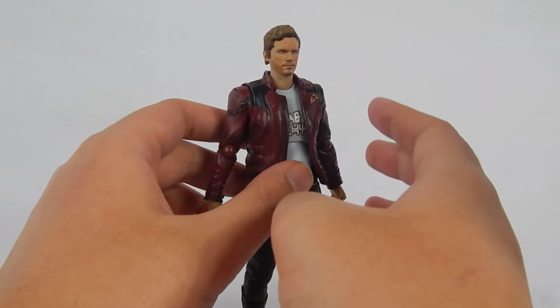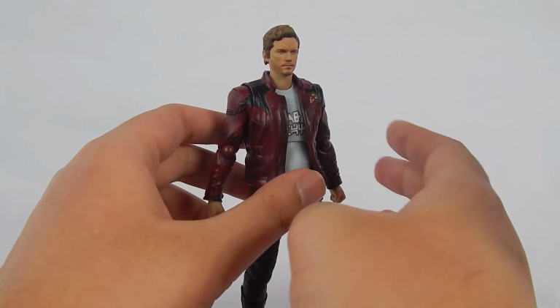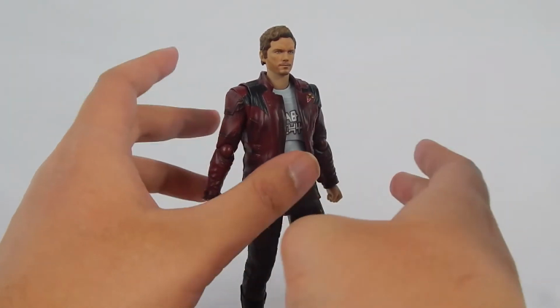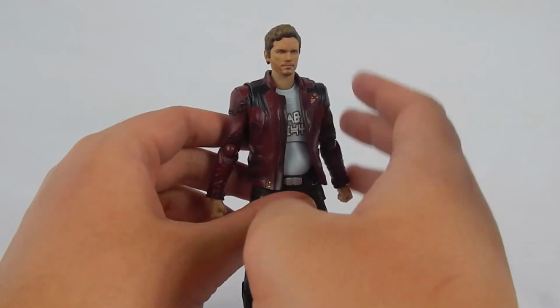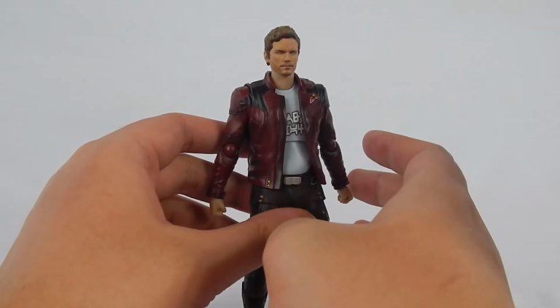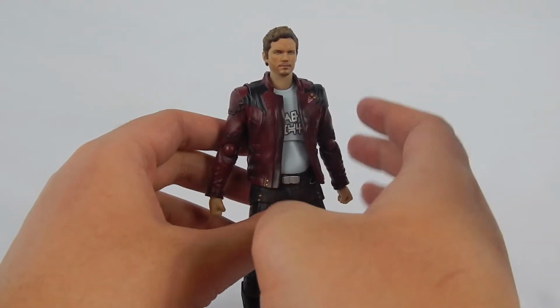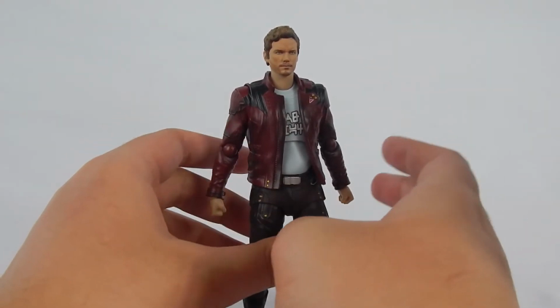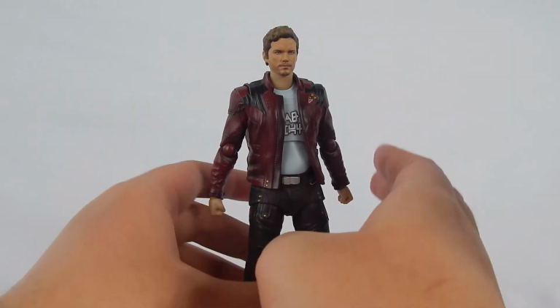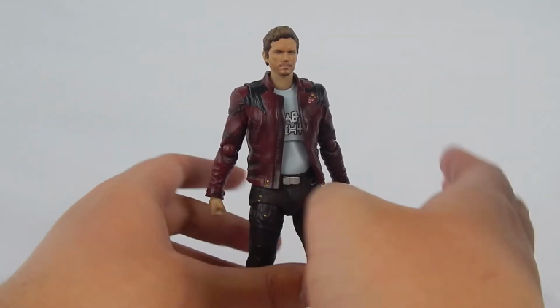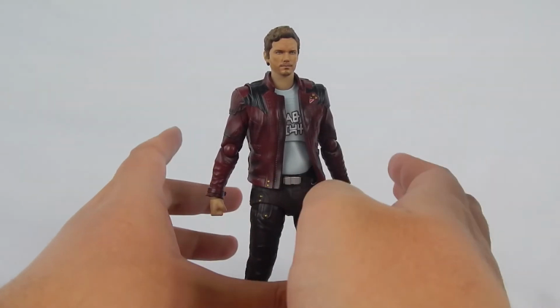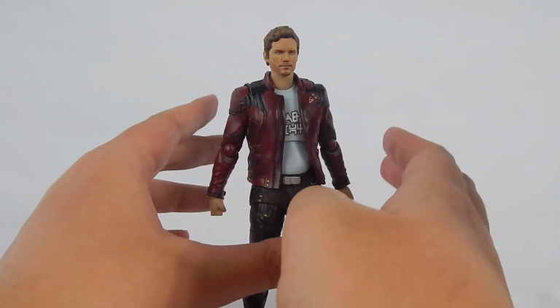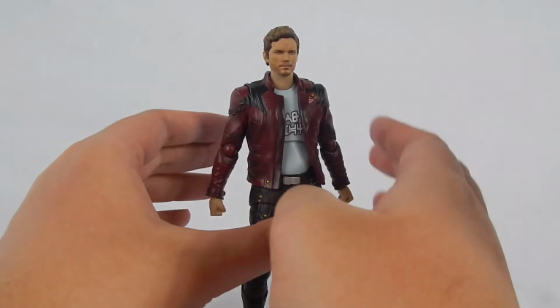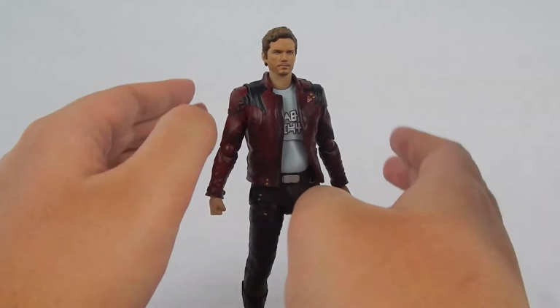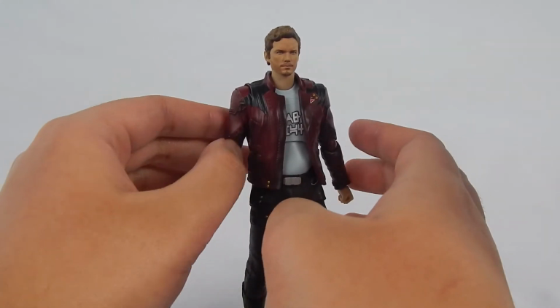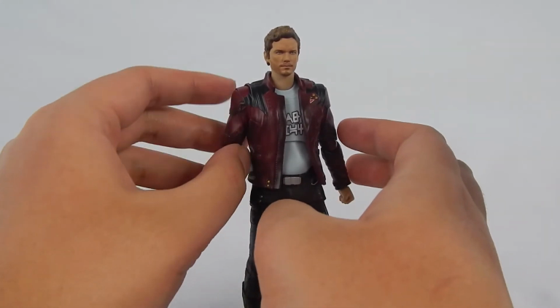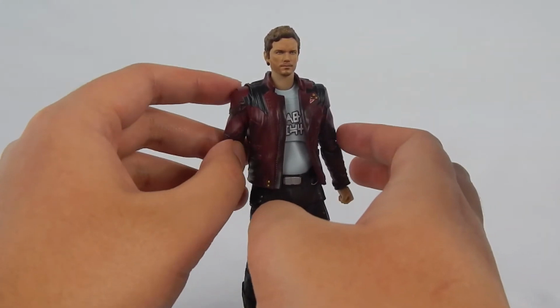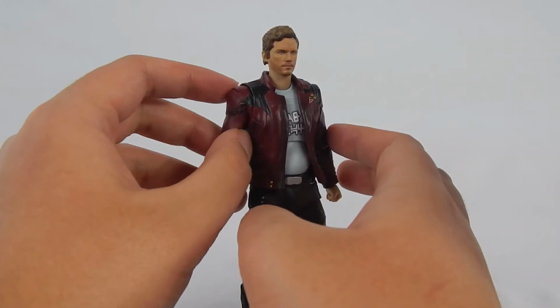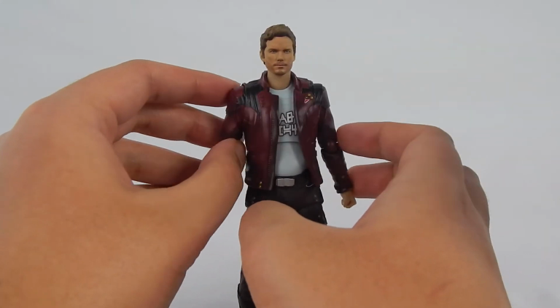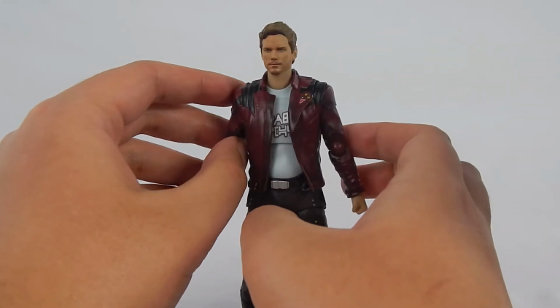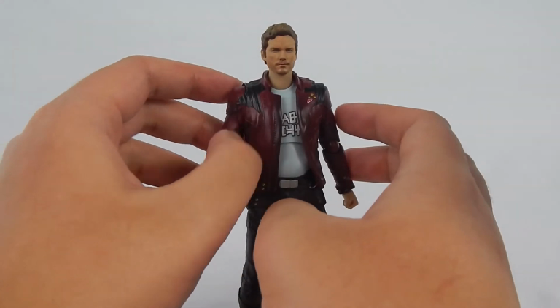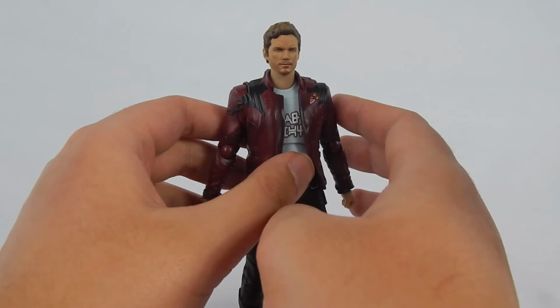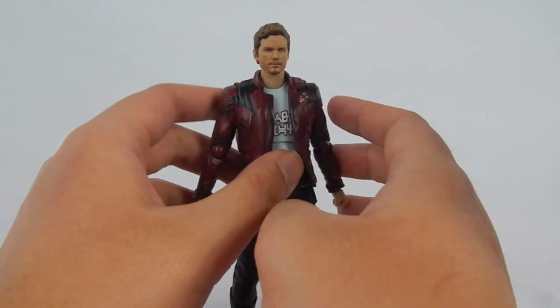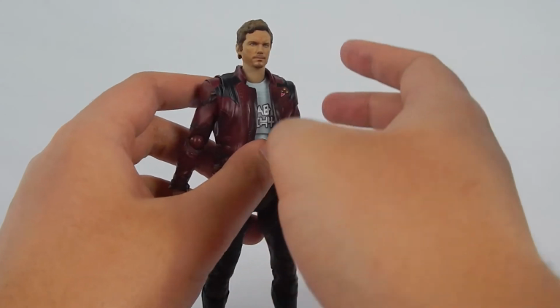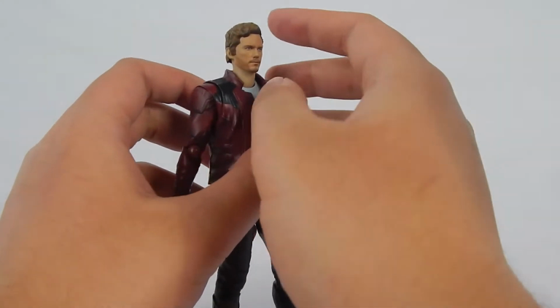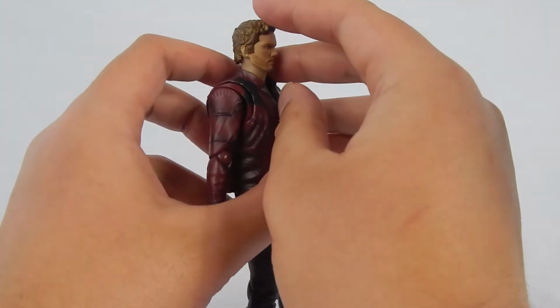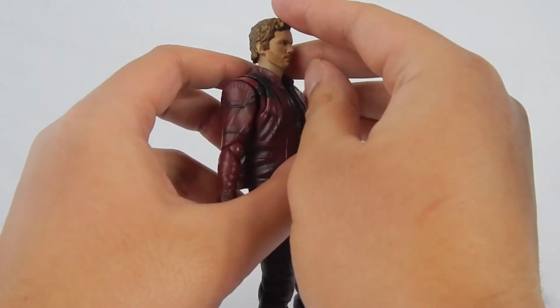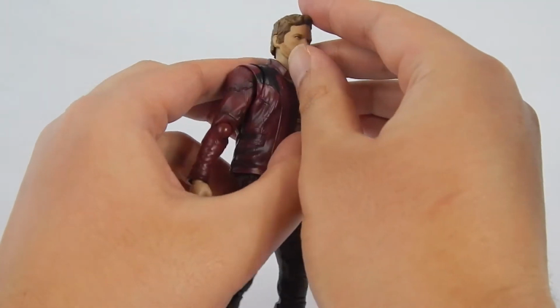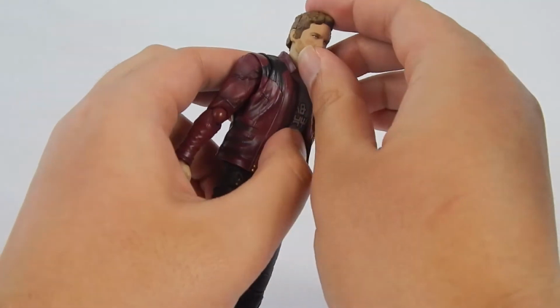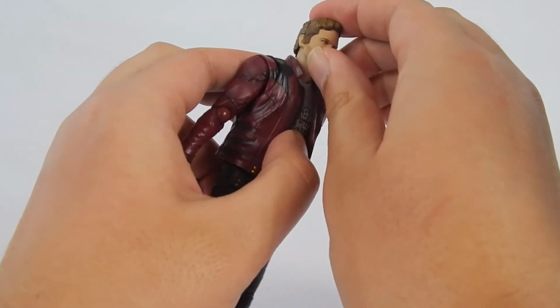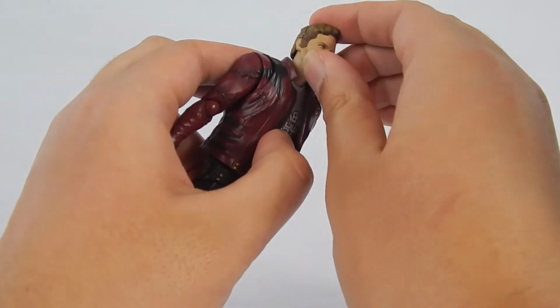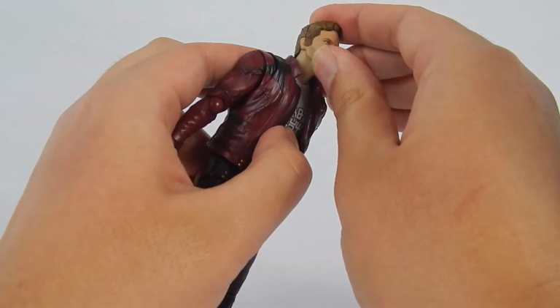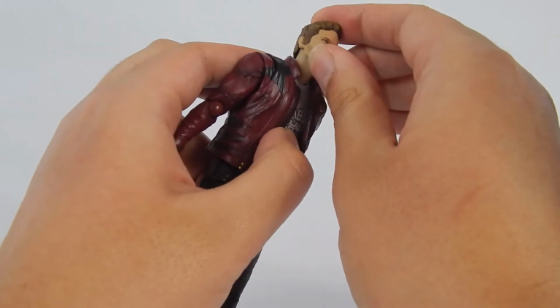Most of the articulation is good — functionality works. But towards the aesthetics, I'm not sure how to feel. The head is on a double ball peg.